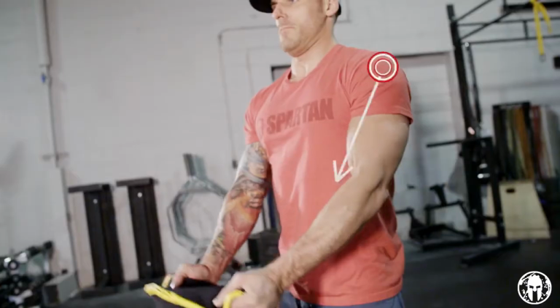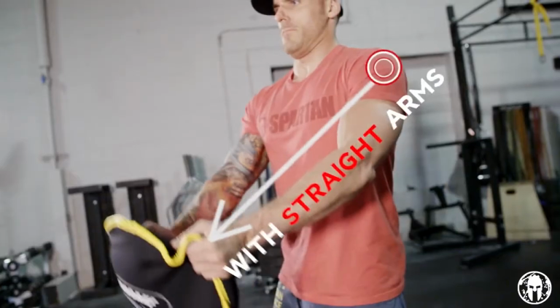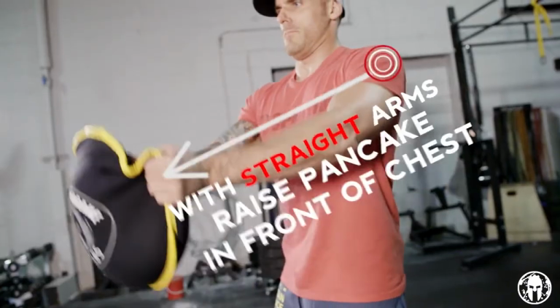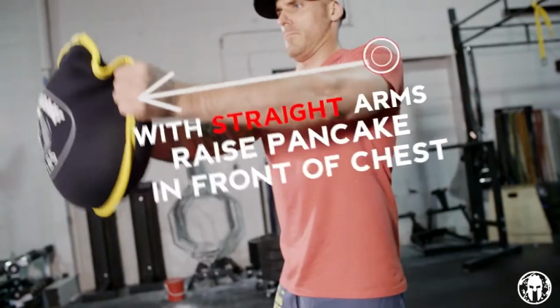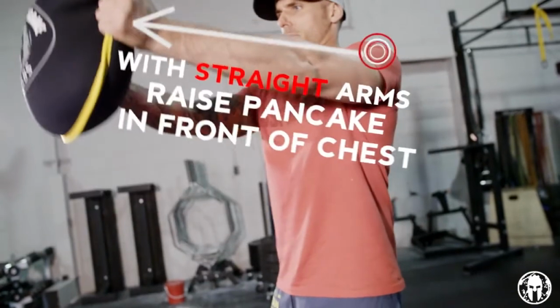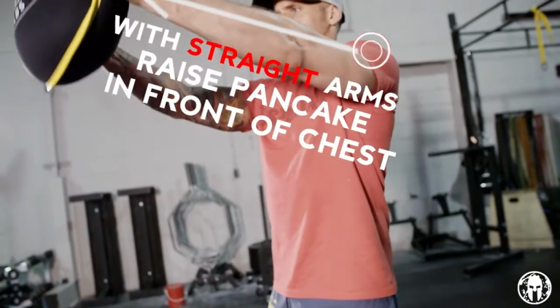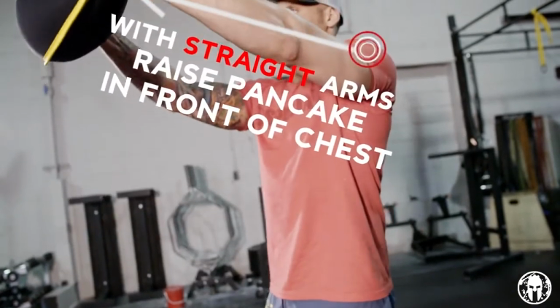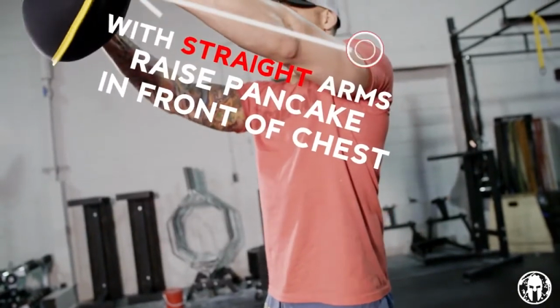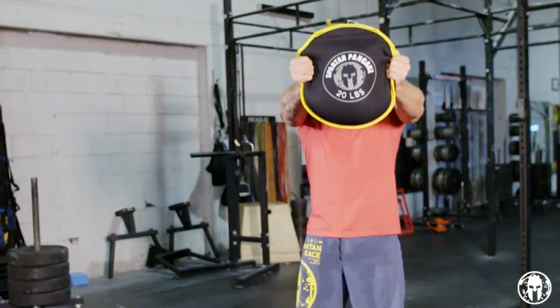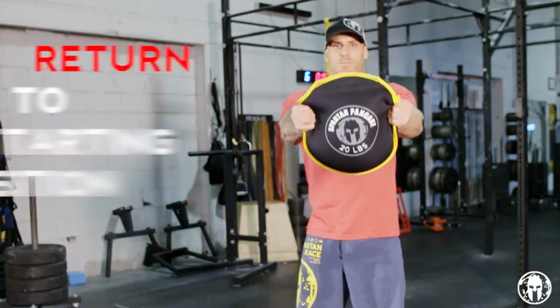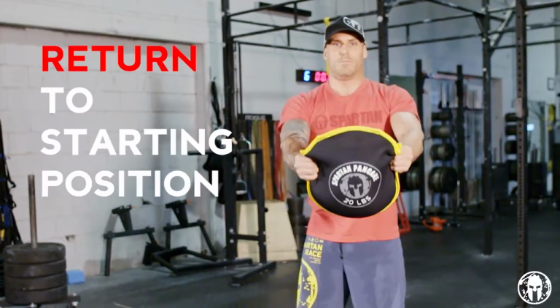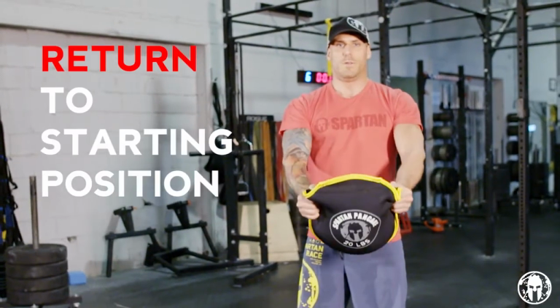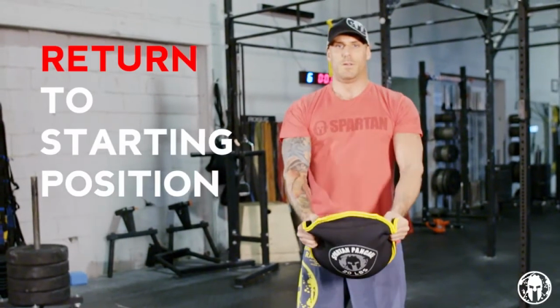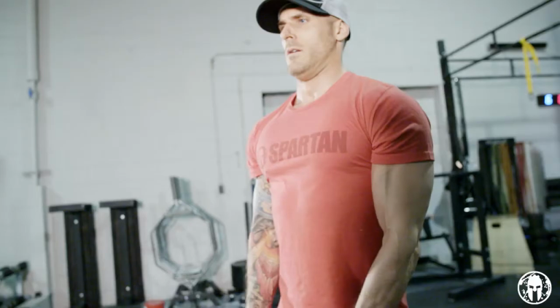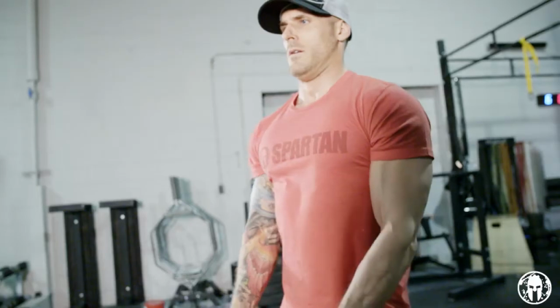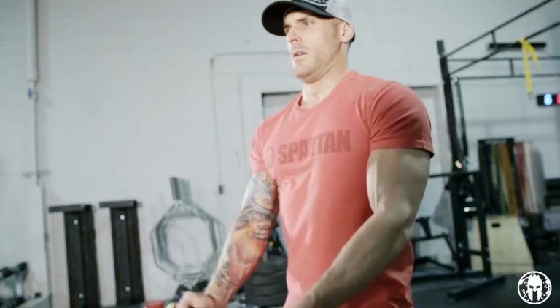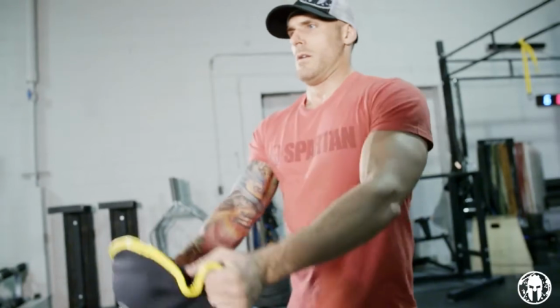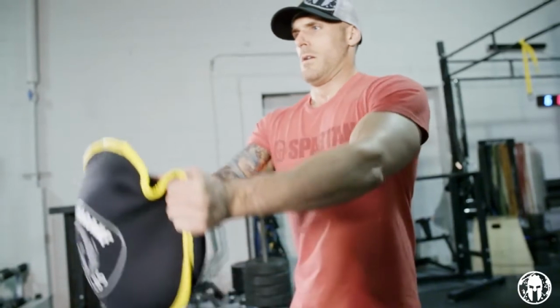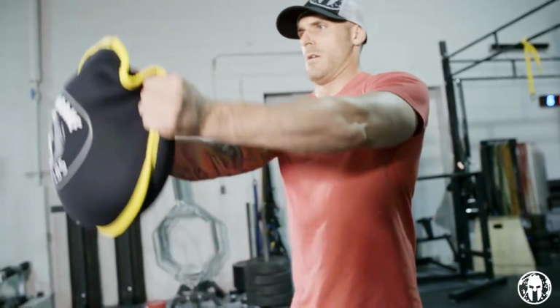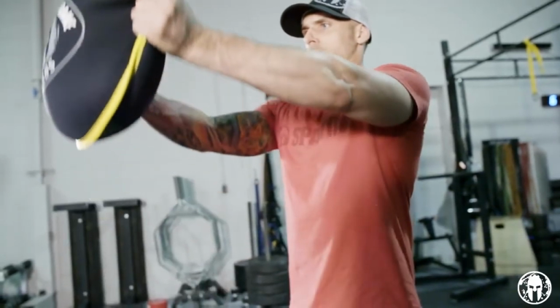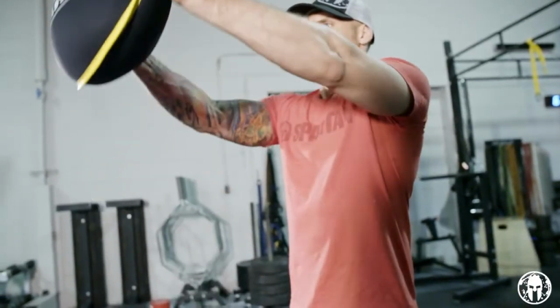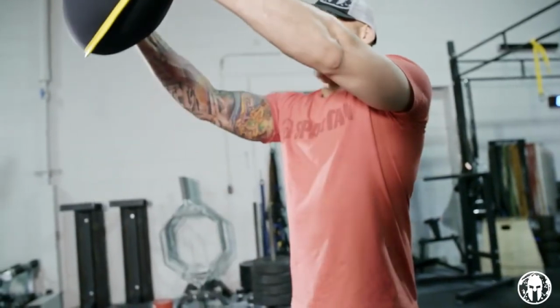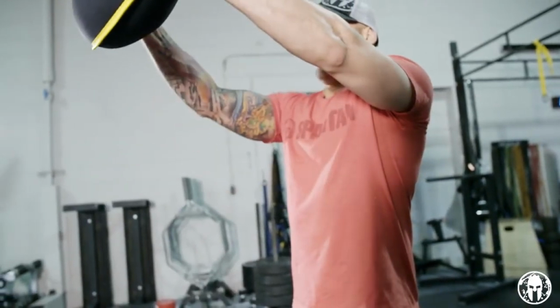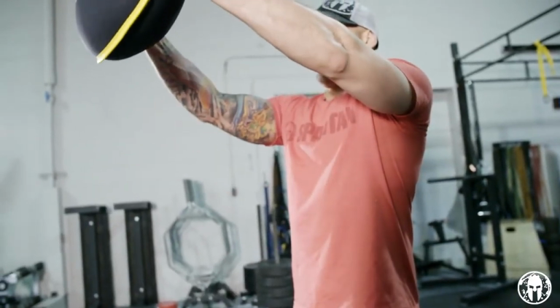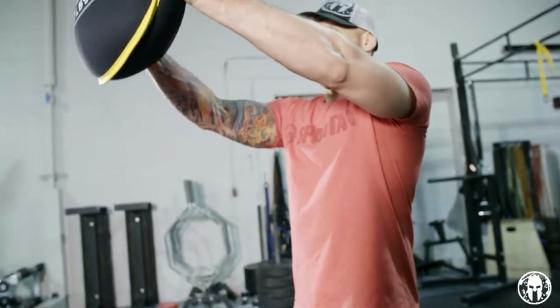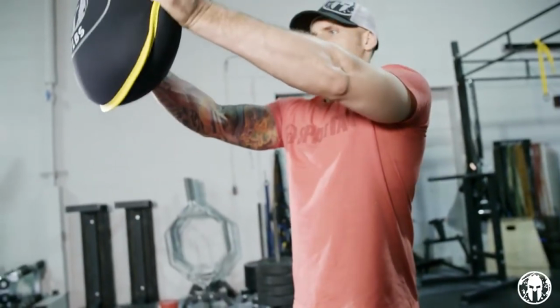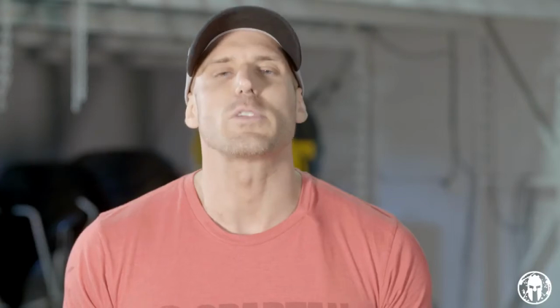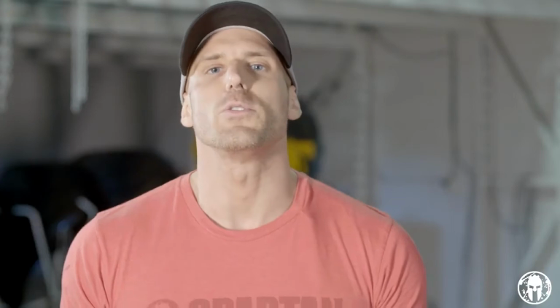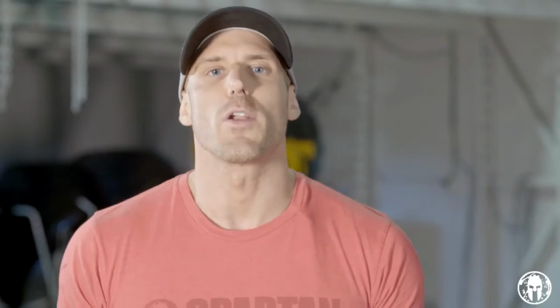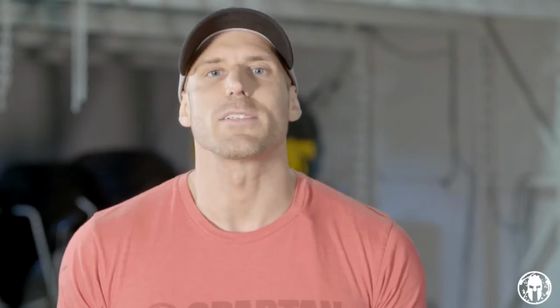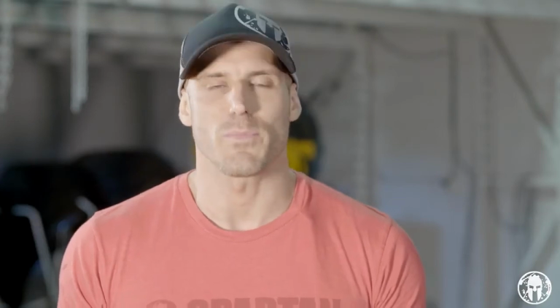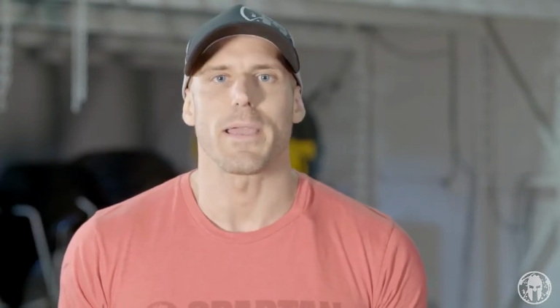With straight arms, raise the pancake in front of your chest before returning it to the starting position. Front arm raises are really important in developing shoulder strength, stability and overall health. So make sure you do your front arm raises with a Spartan Pancake.